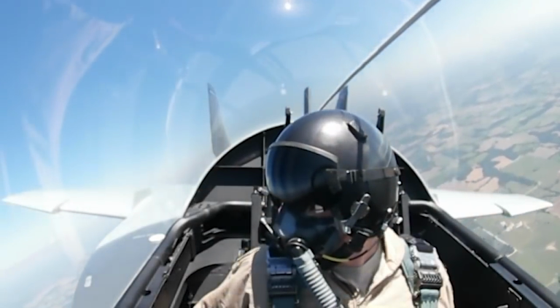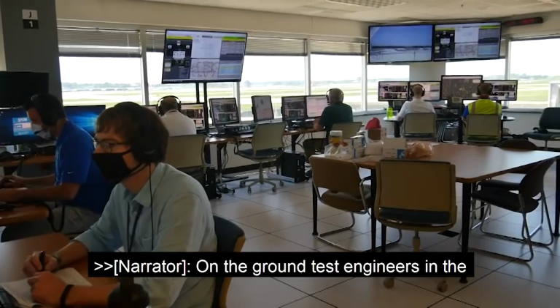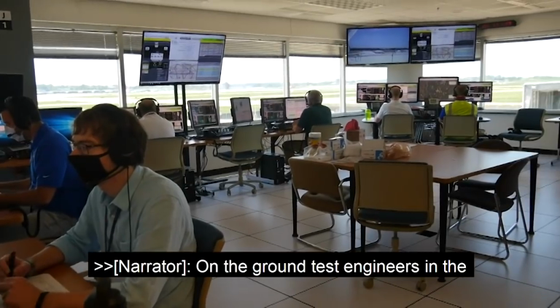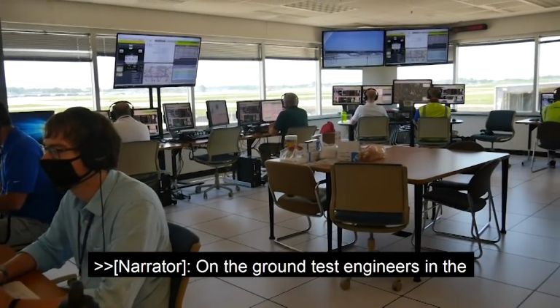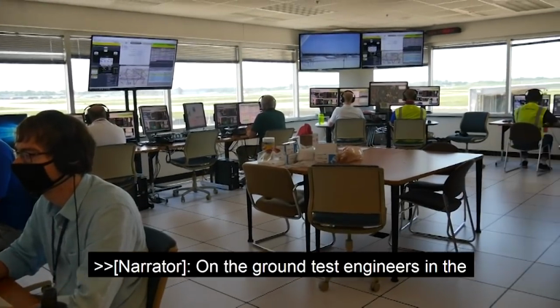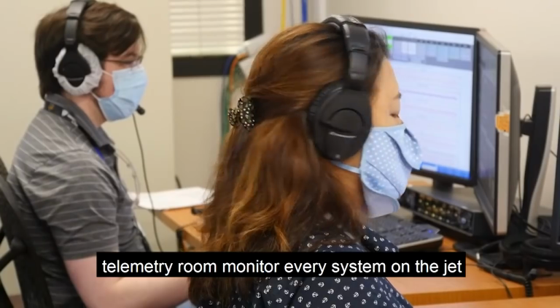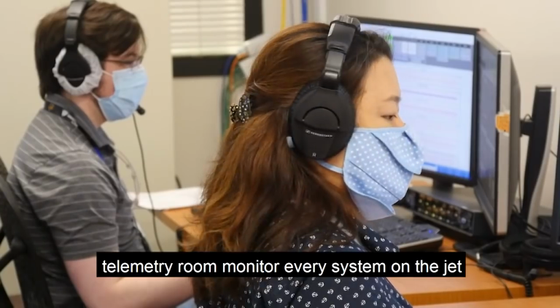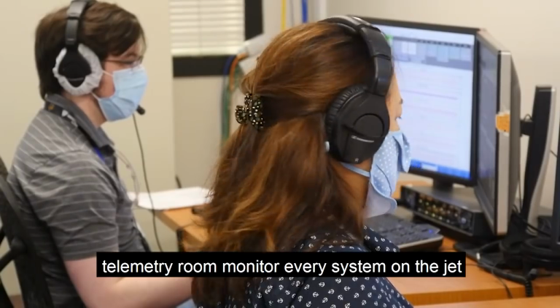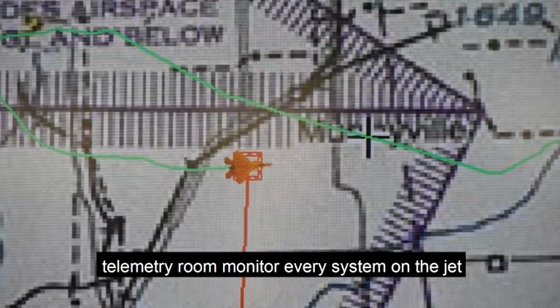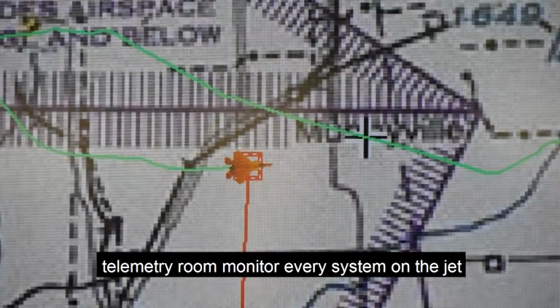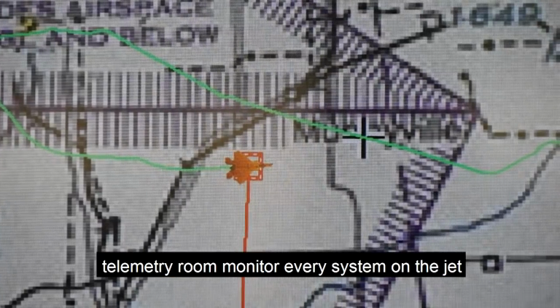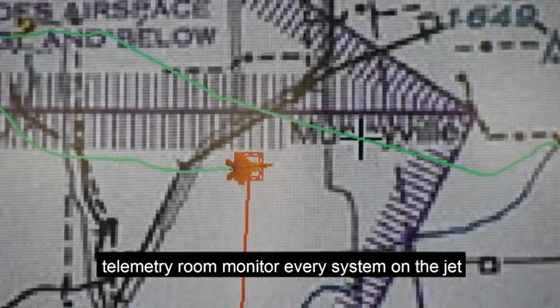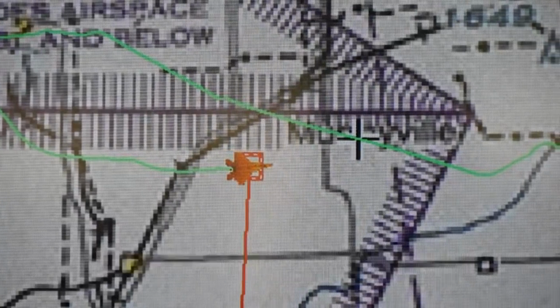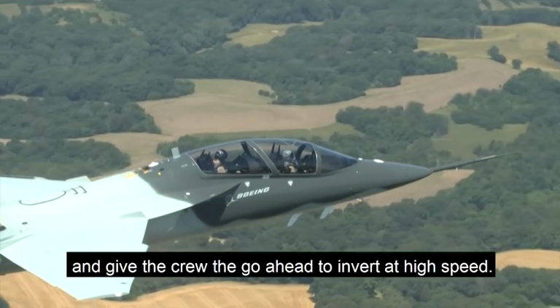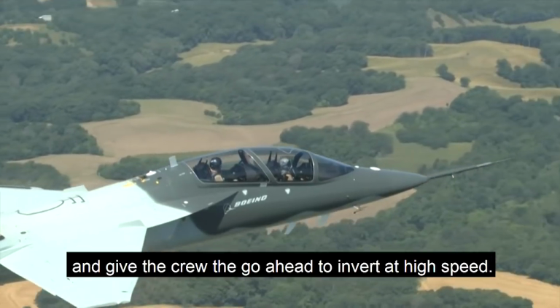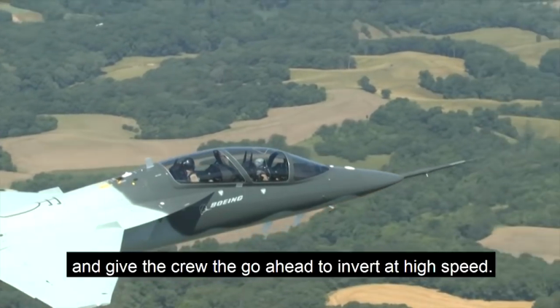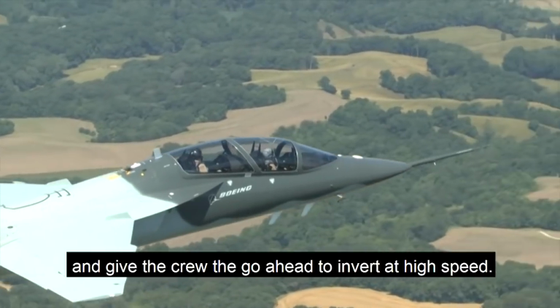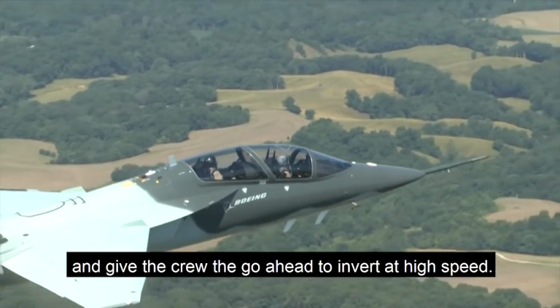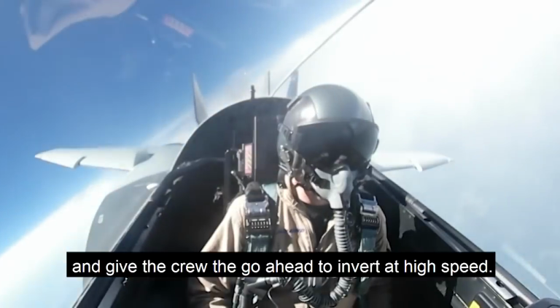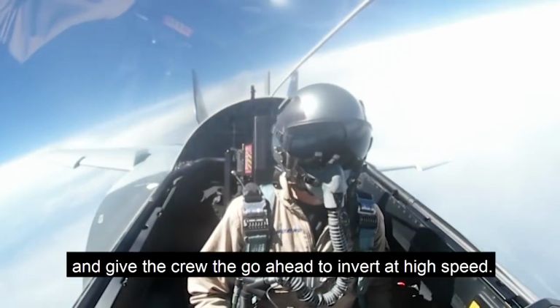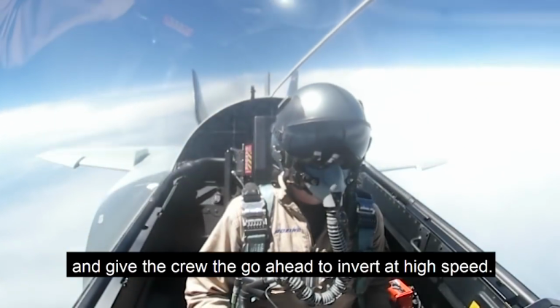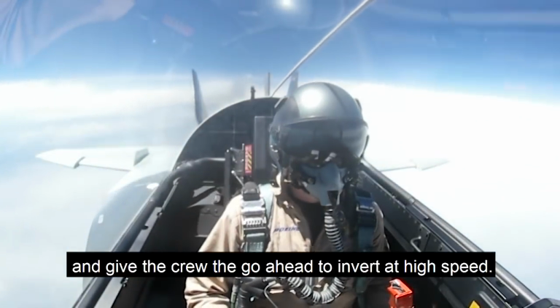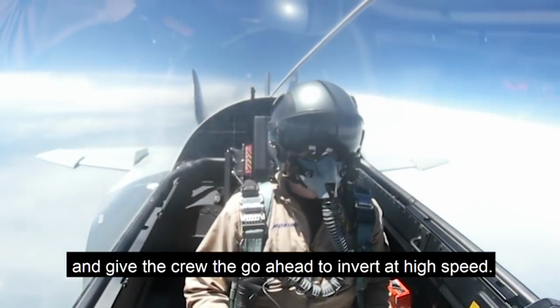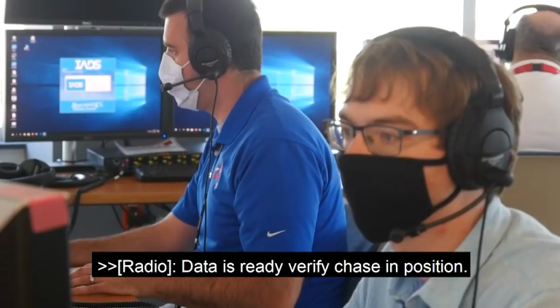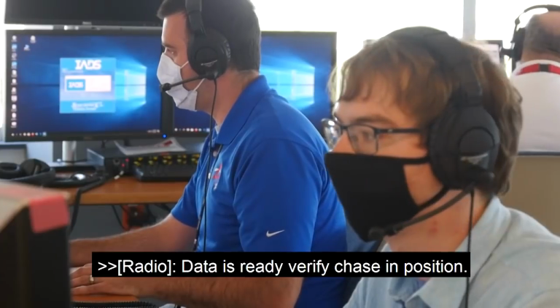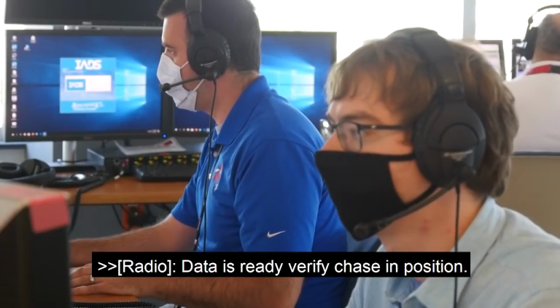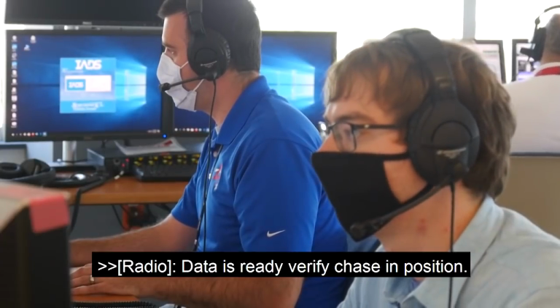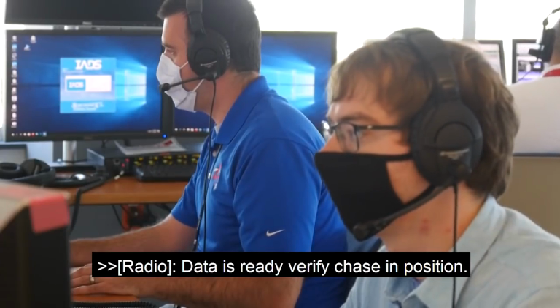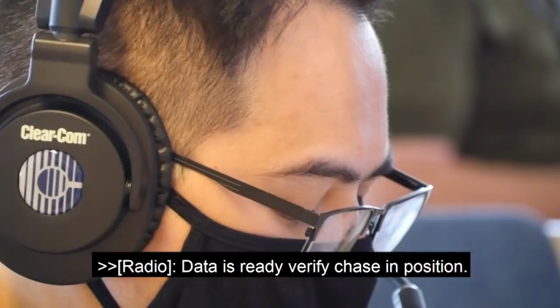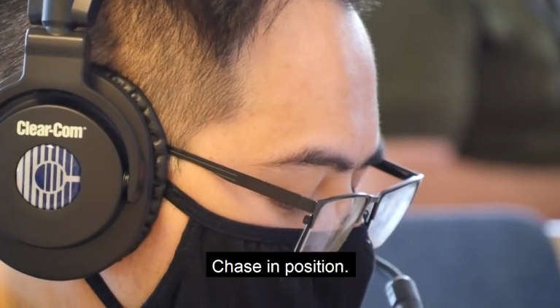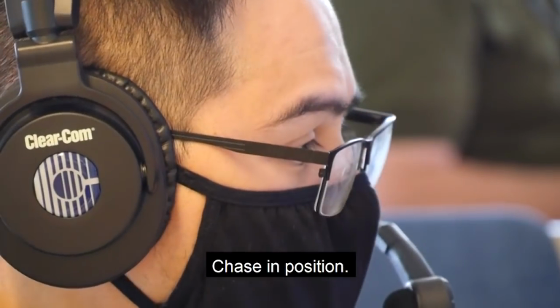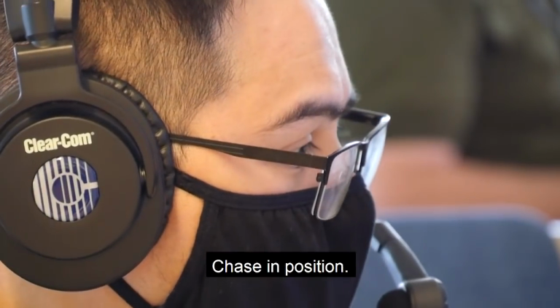On the ground, test engineers in the telemetry room monitor every system on the jet and give the crew the go-ahead to invert at high speed. Data is ready, verify chase in position — chase in position.